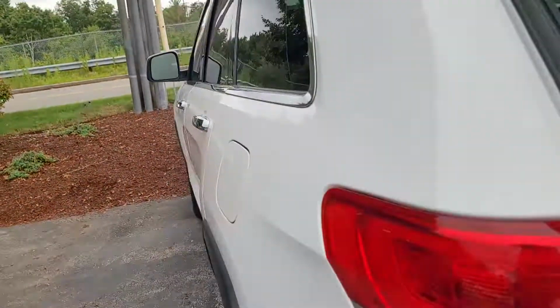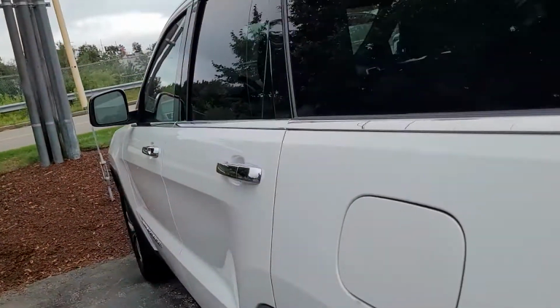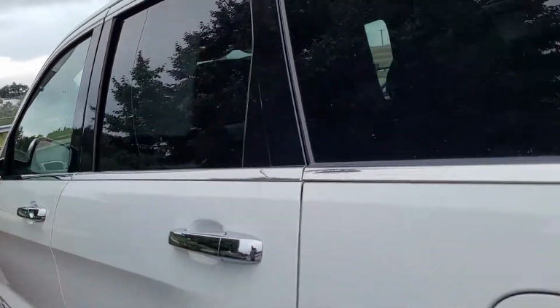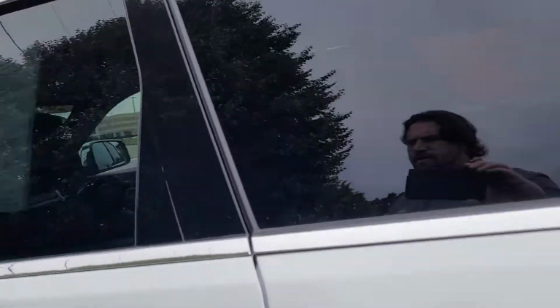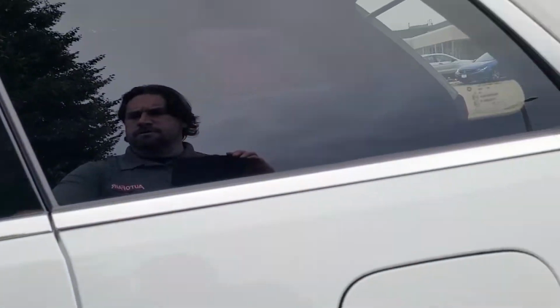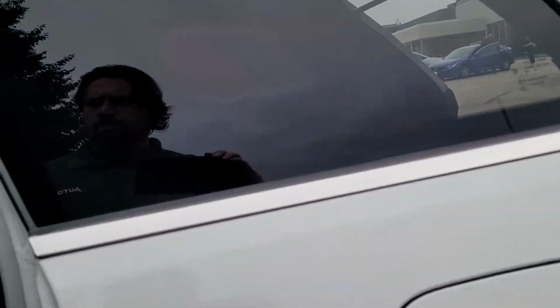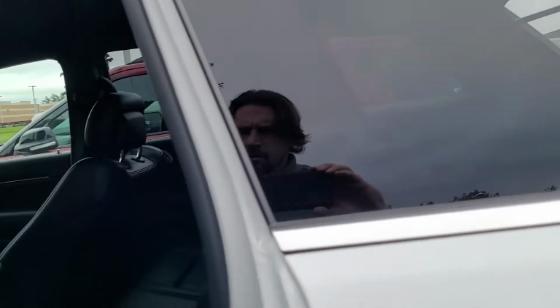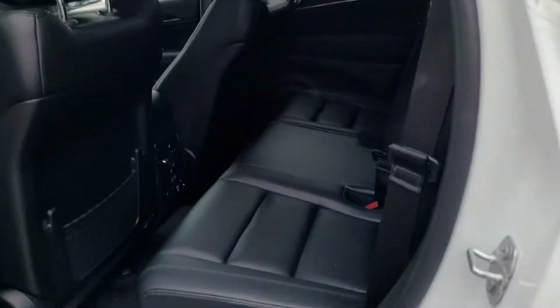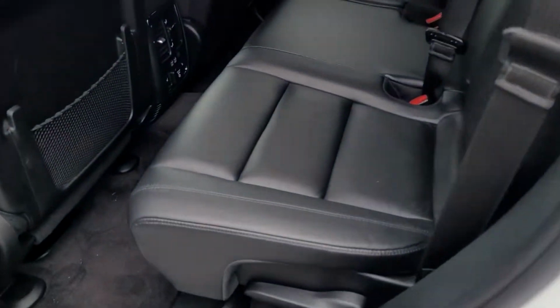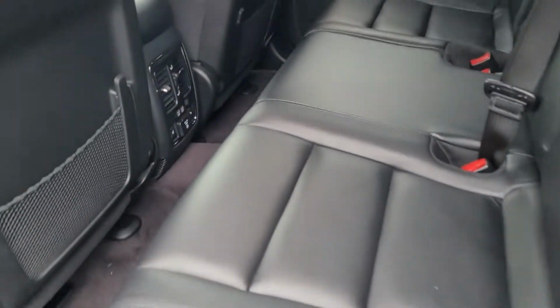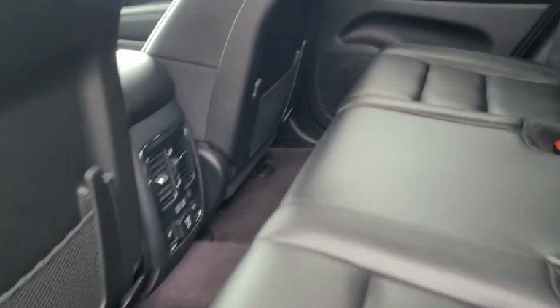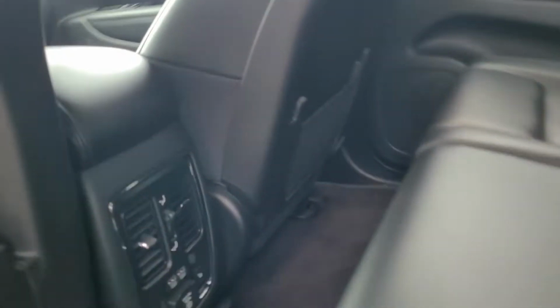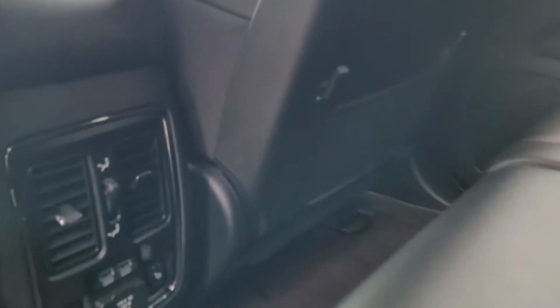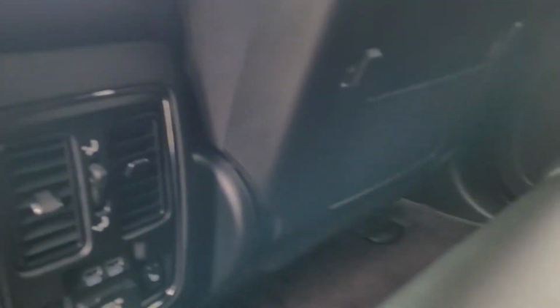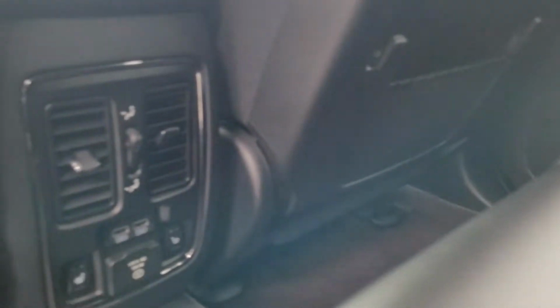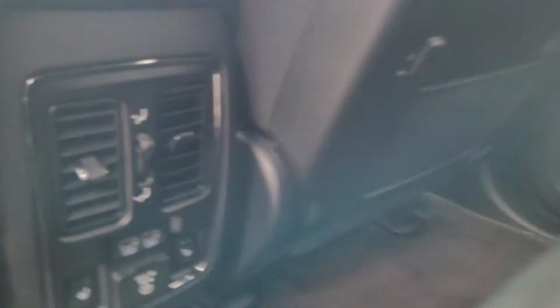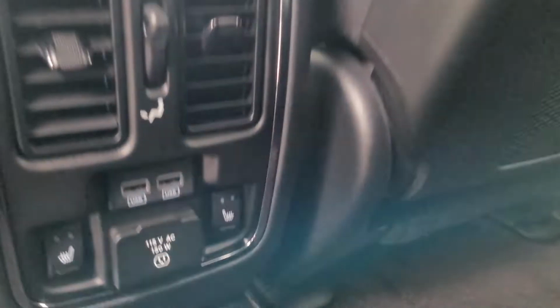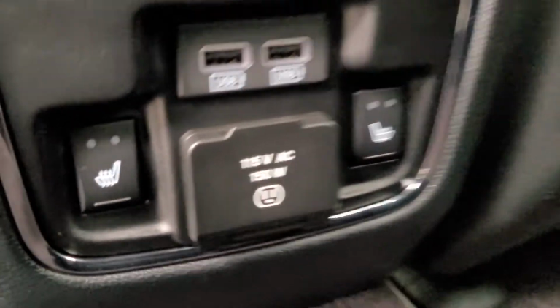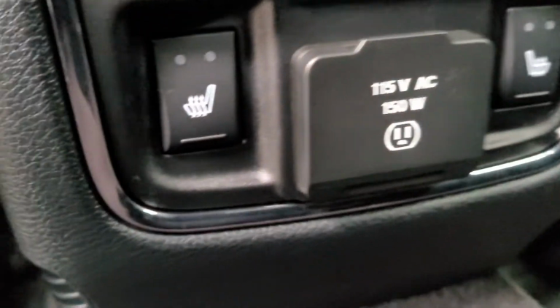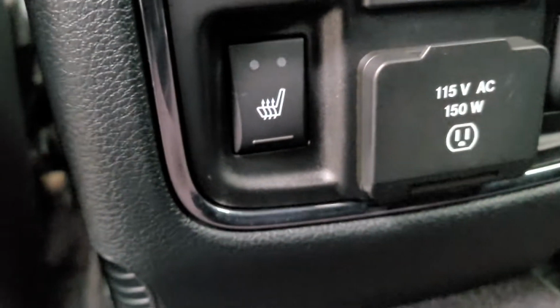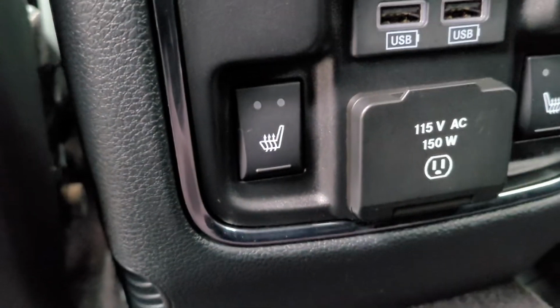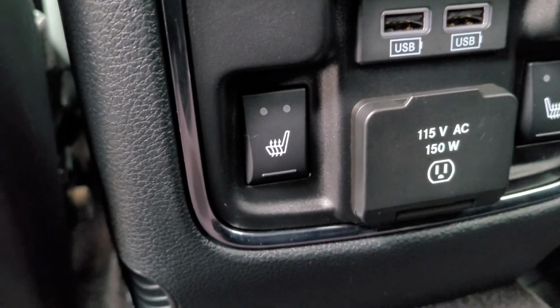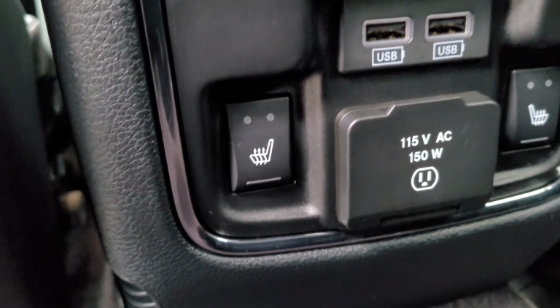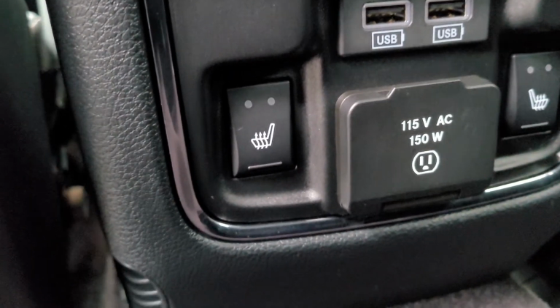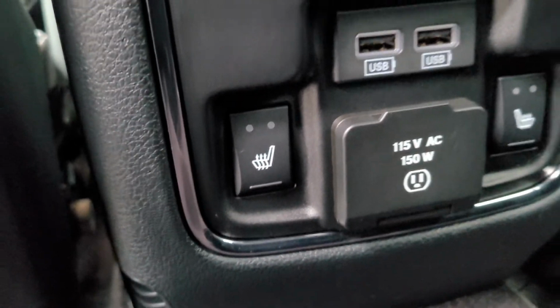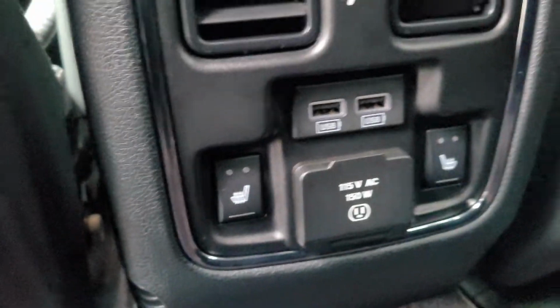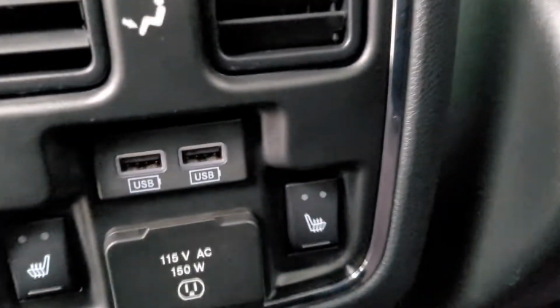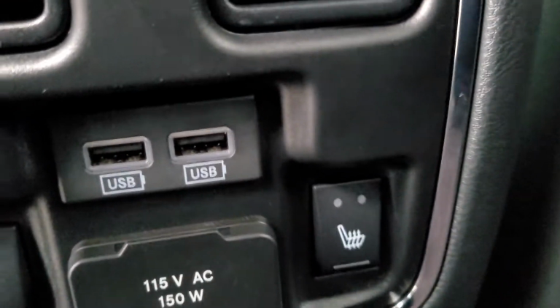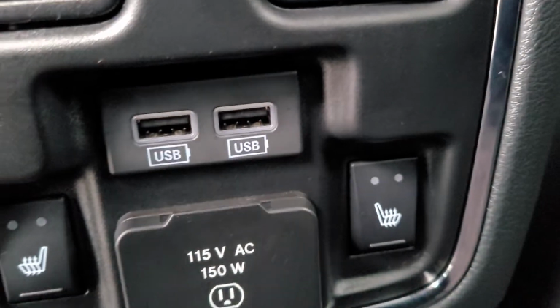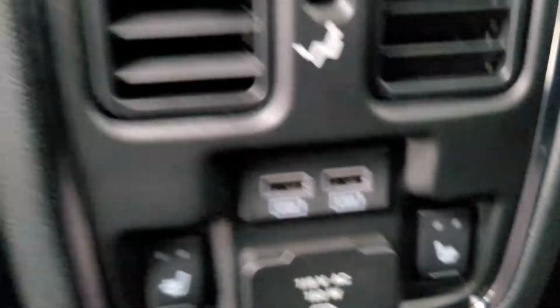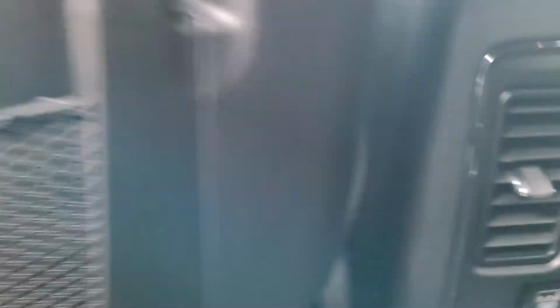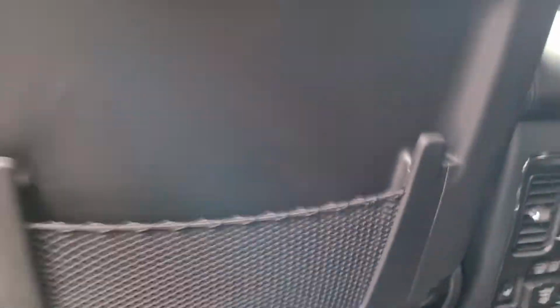Now let's see what the backseat passengers can expect. All leather seating. The rear seats for your passengers are actually heated, and you've got a couple of USB chargers right there.